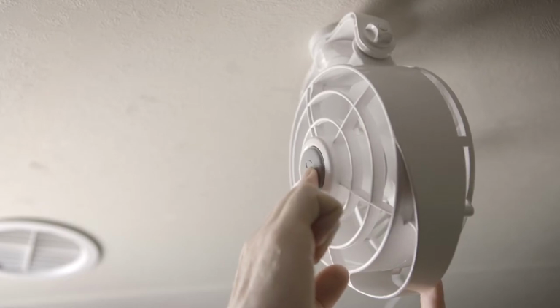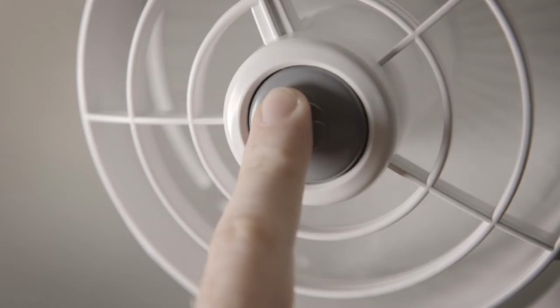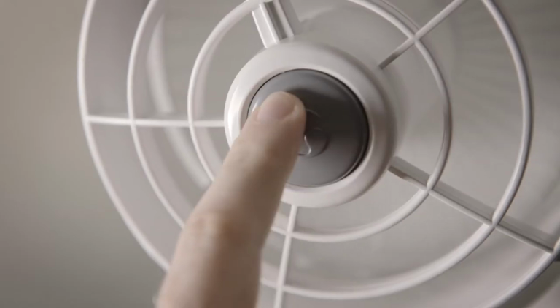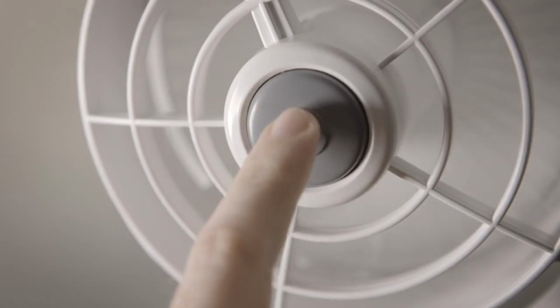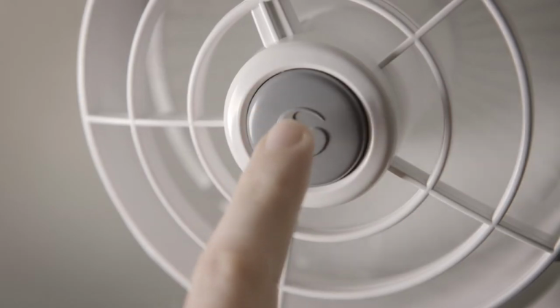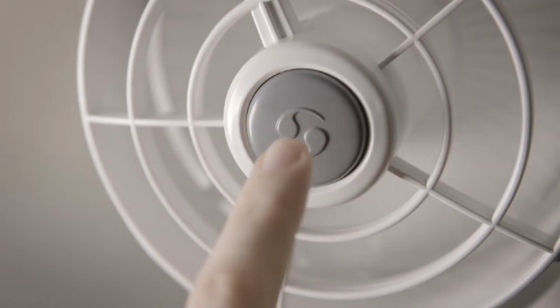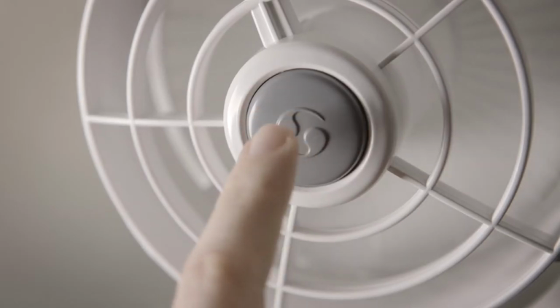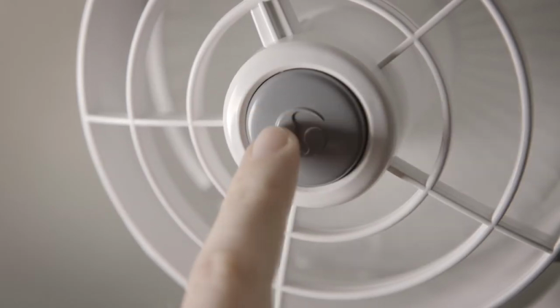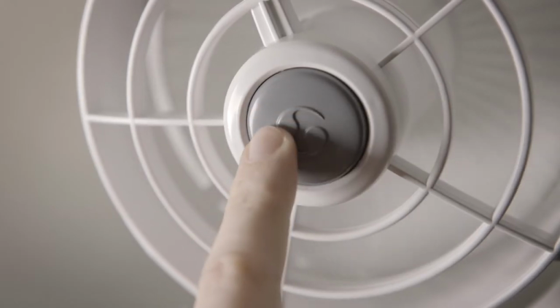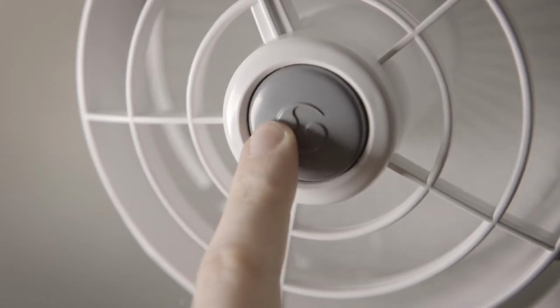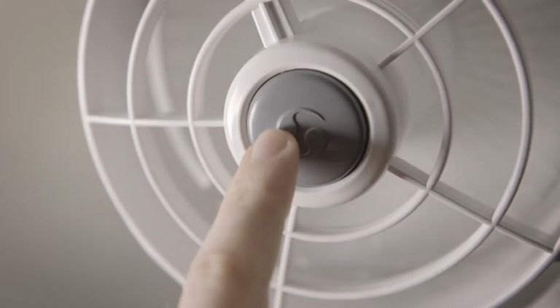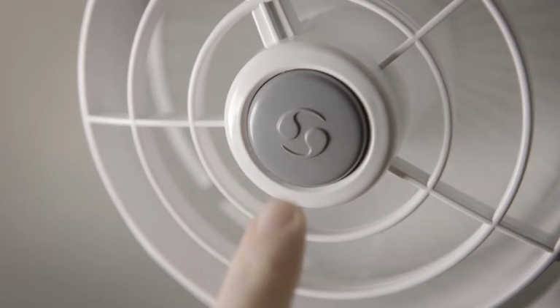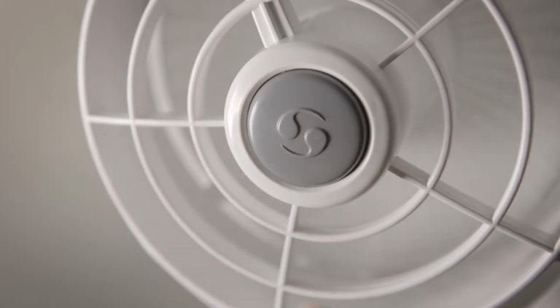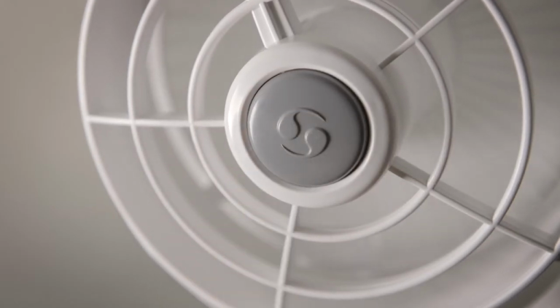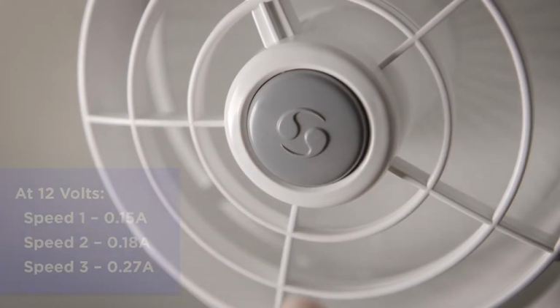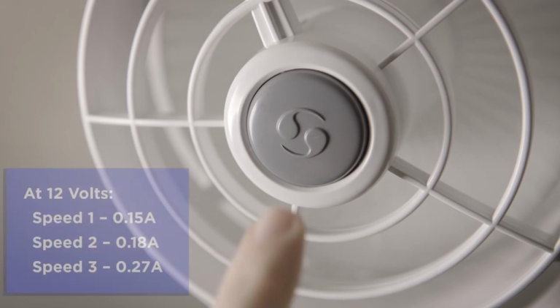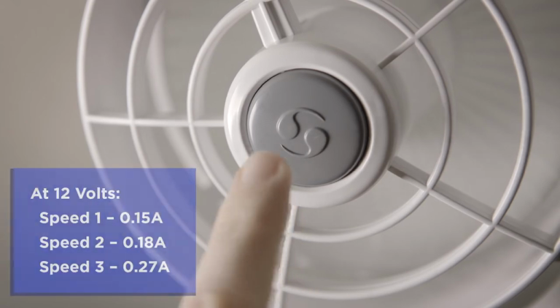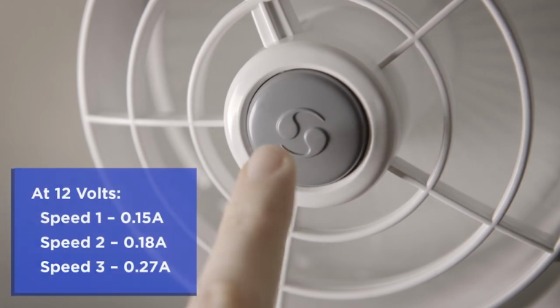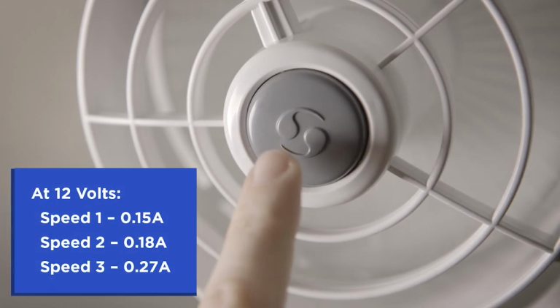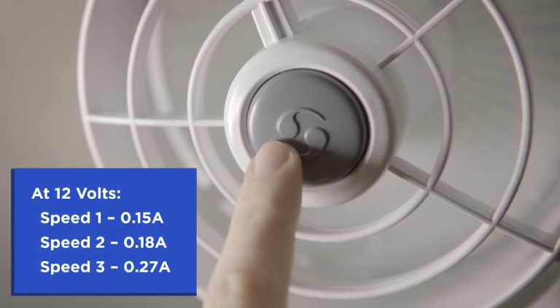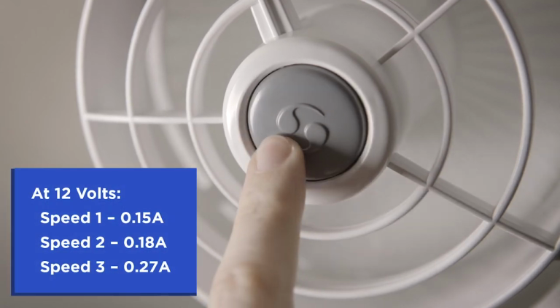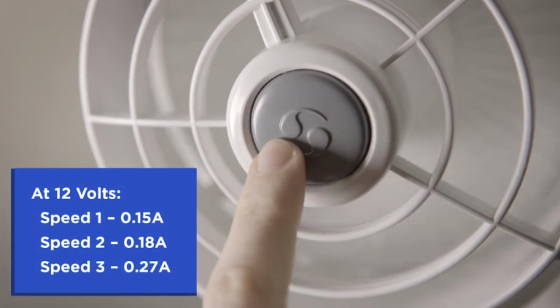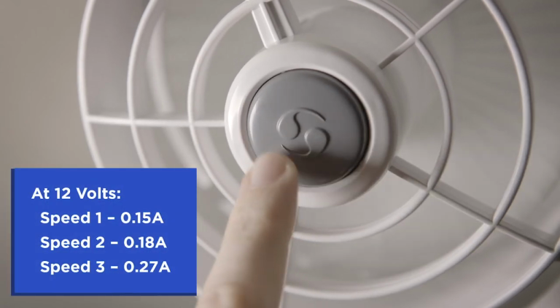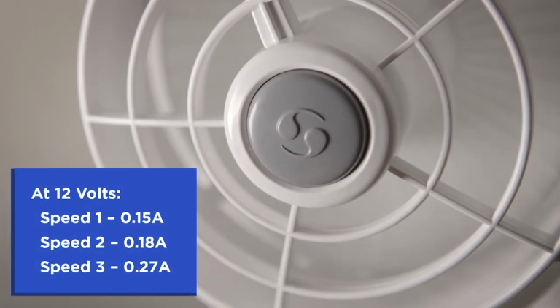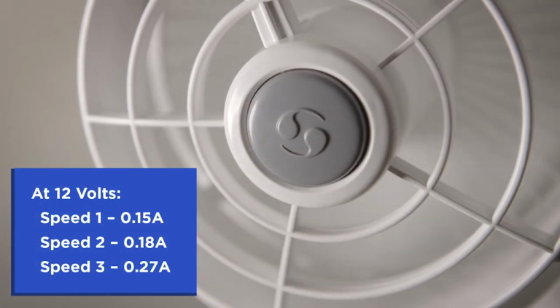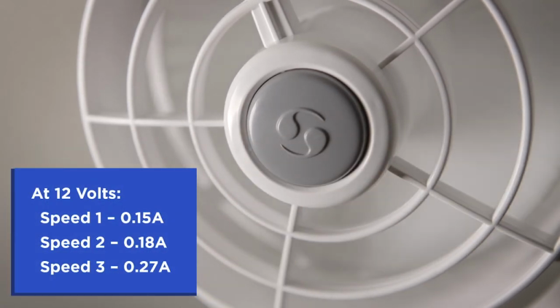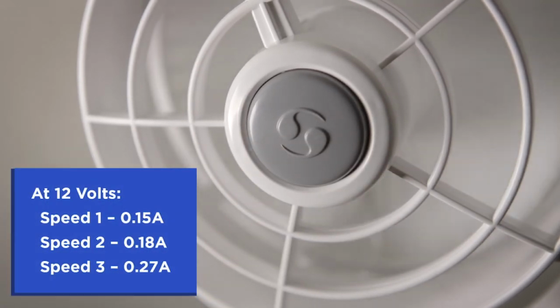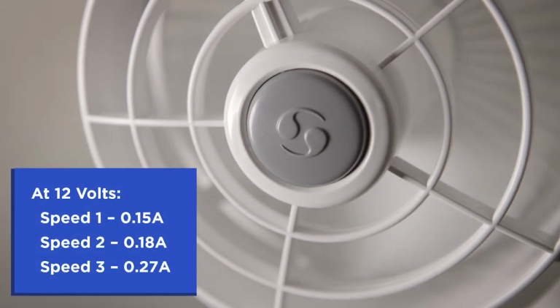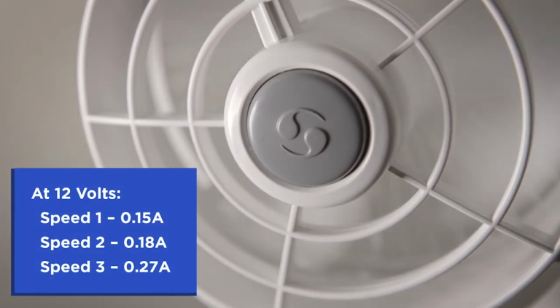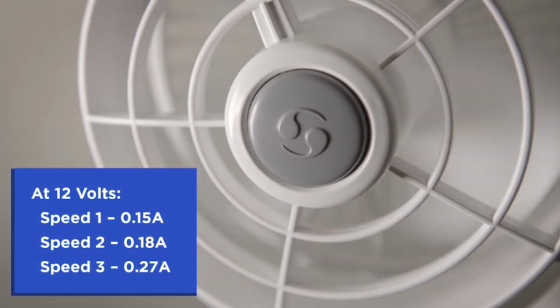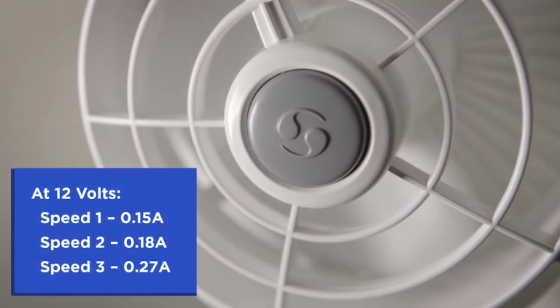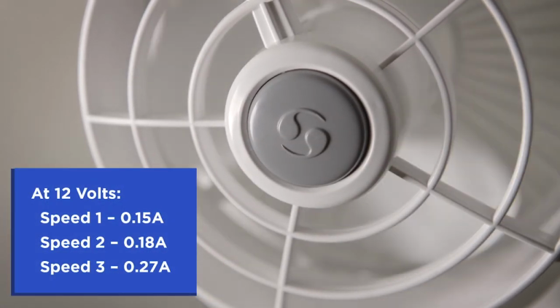Press the button on the face of the fan for speed 1, again for speed 2, again for speed 3, and once more to turn the fan off.